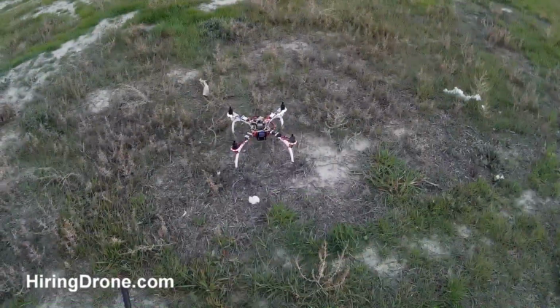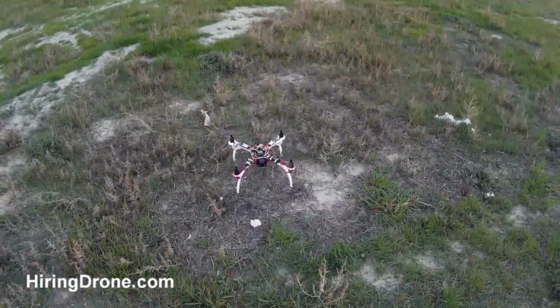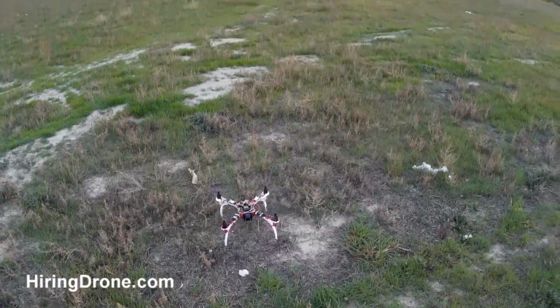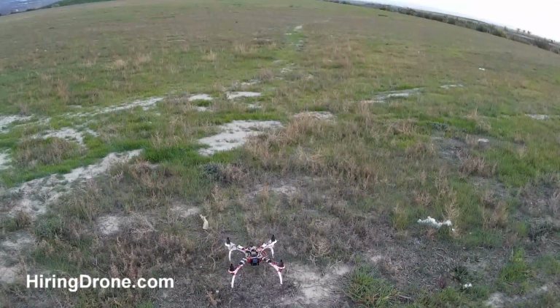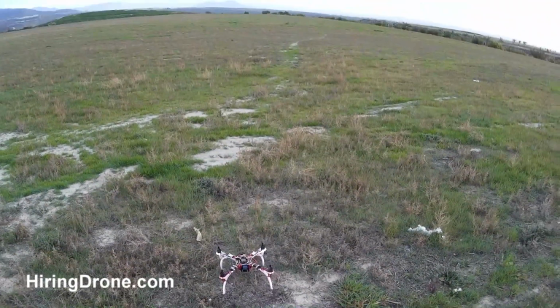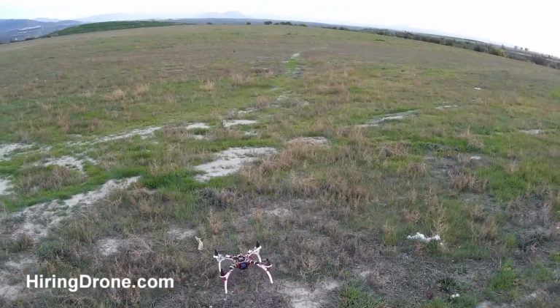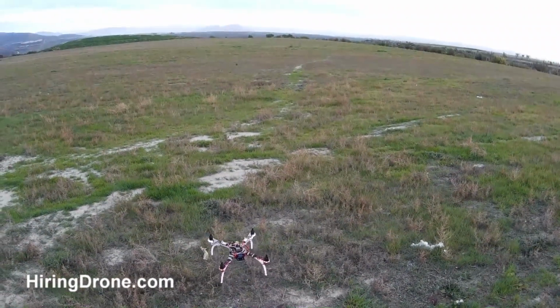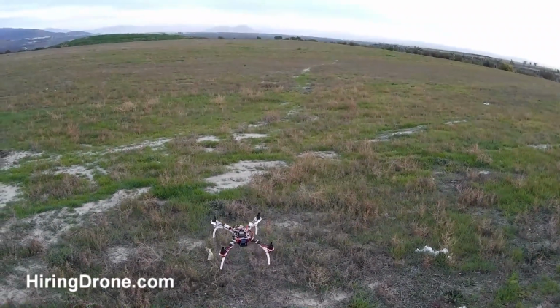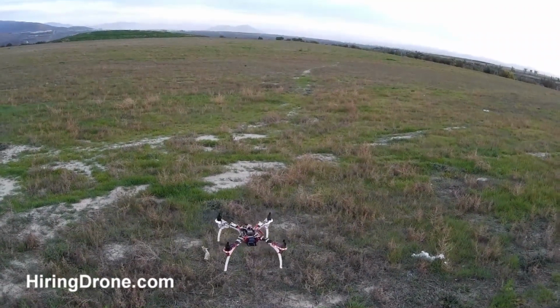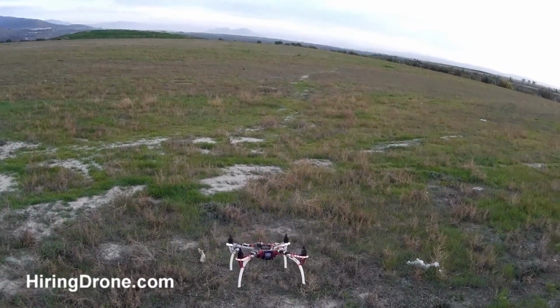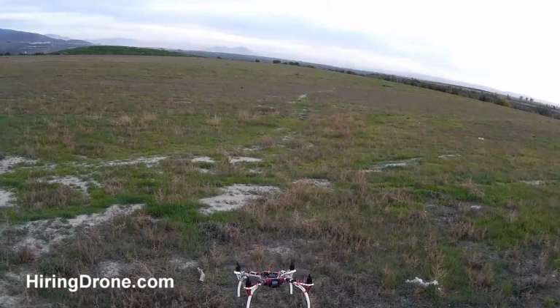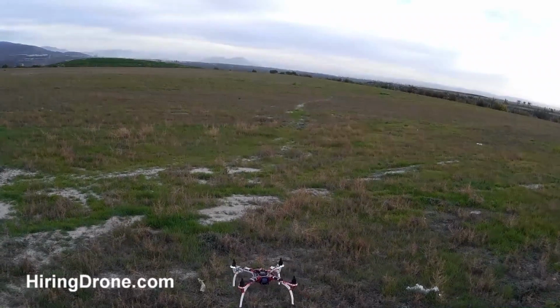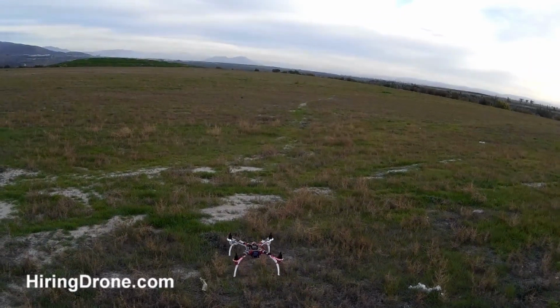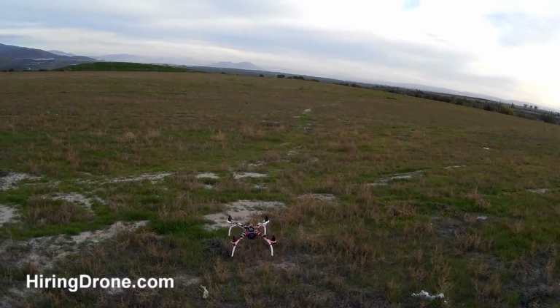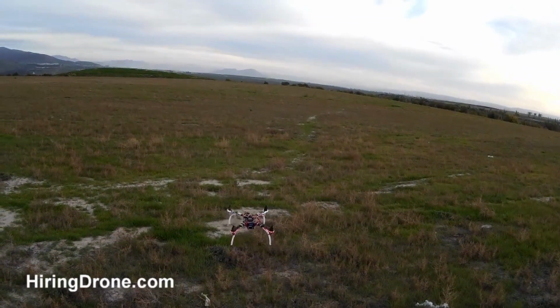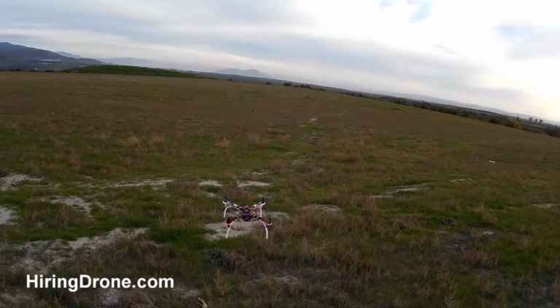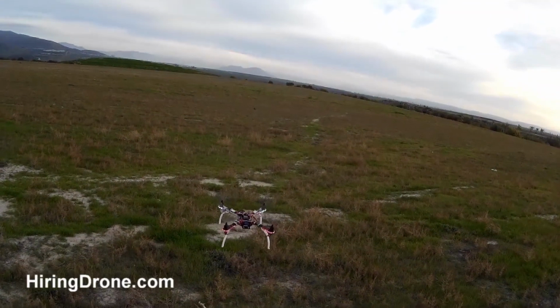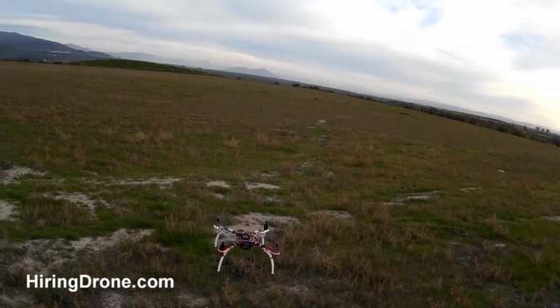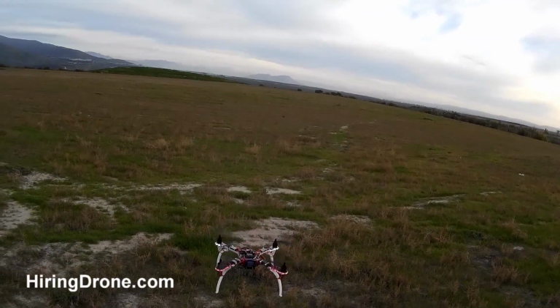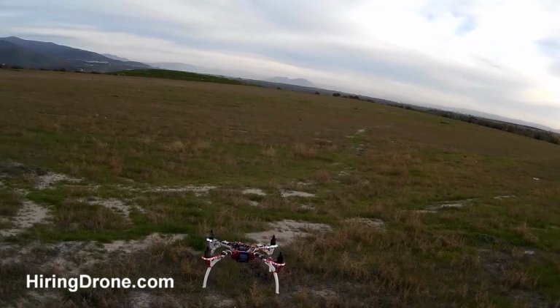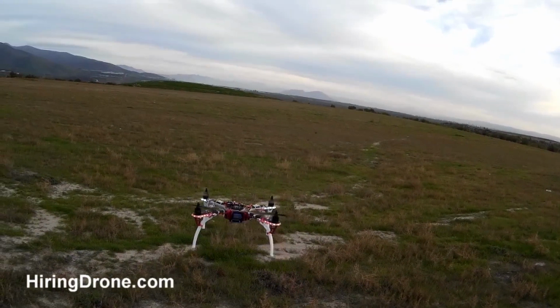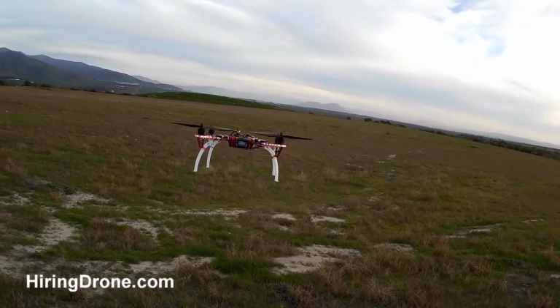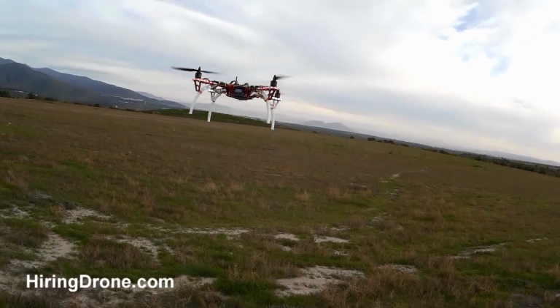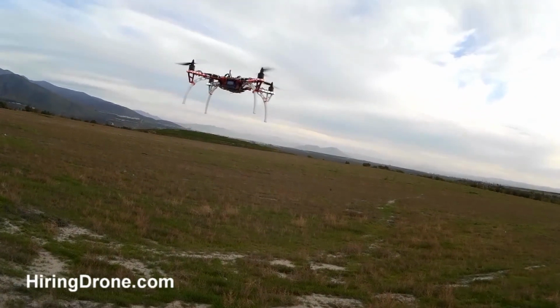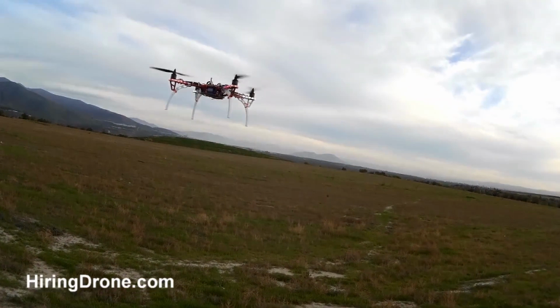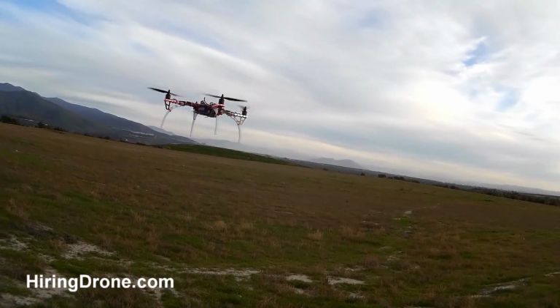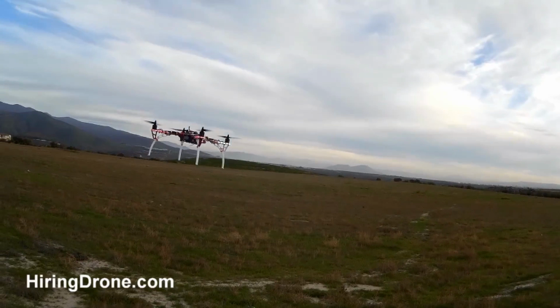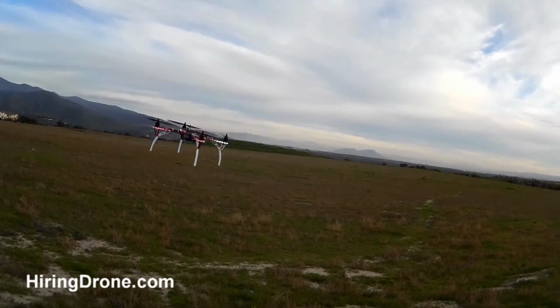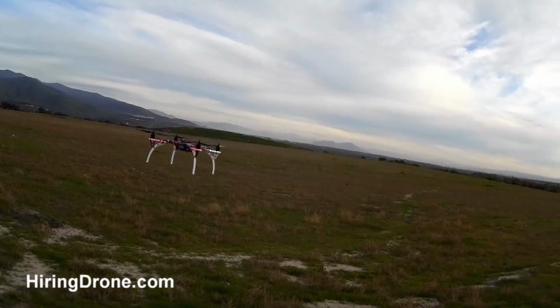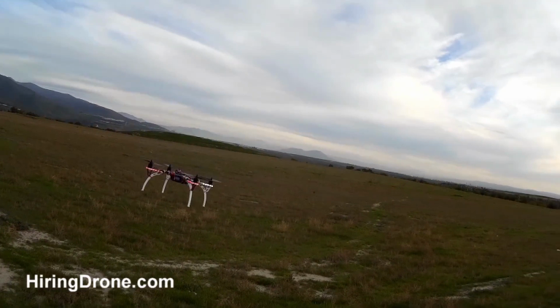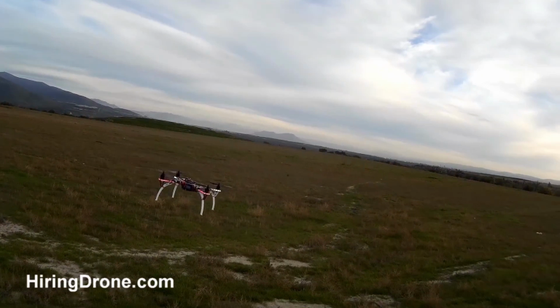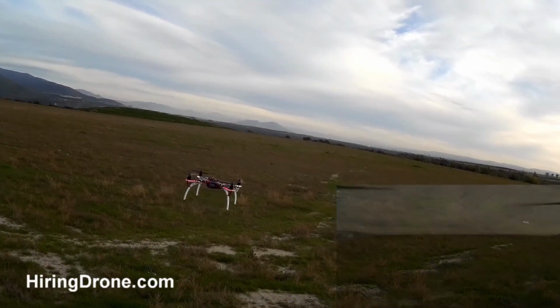I'm getting ready to take off, going to get armed. We have liftoff. We go ahead and switch this into auto-leveling mode, and now we've got a nice stable flight.